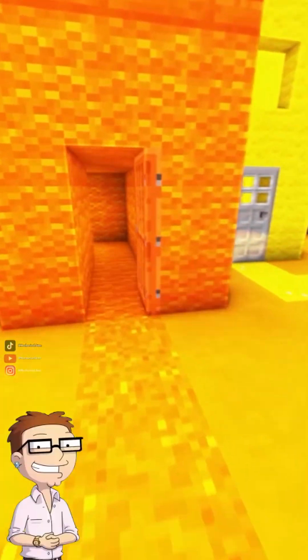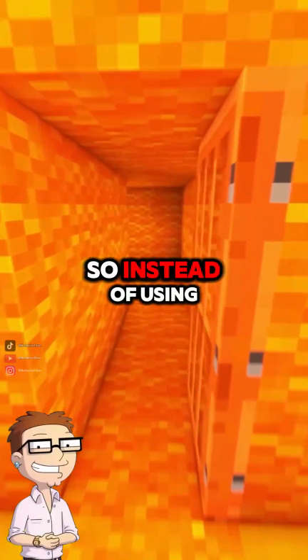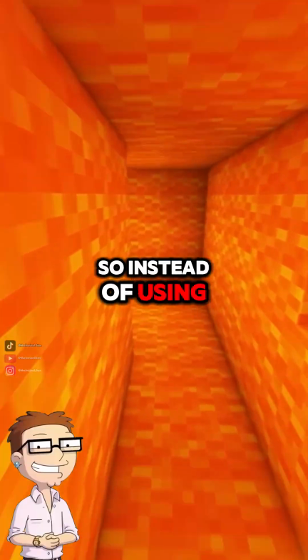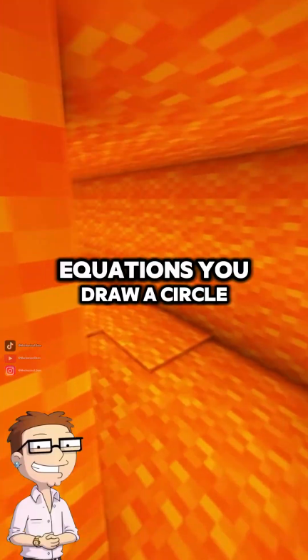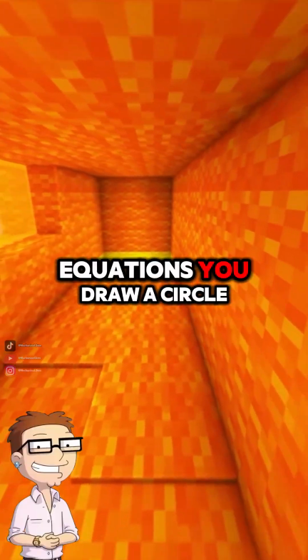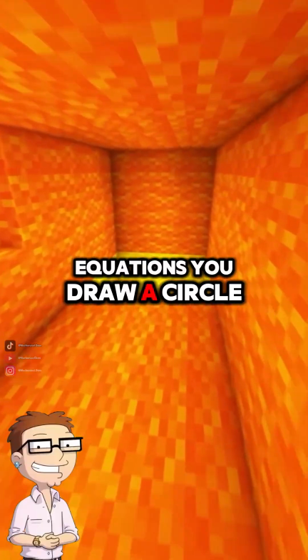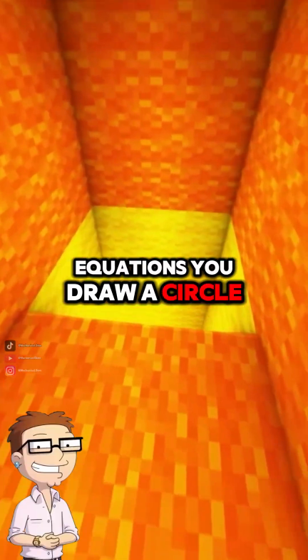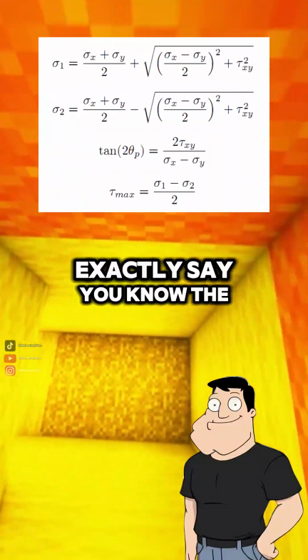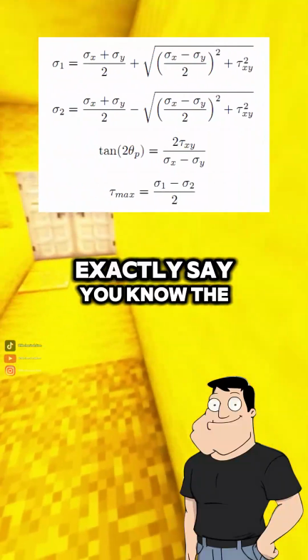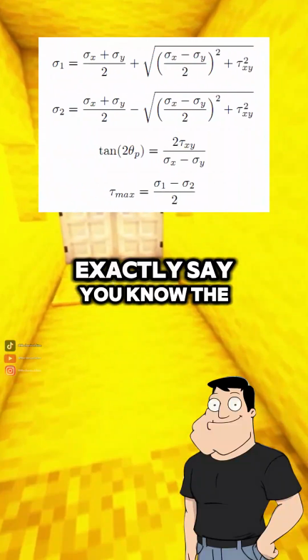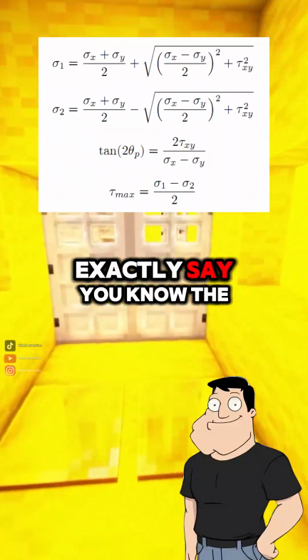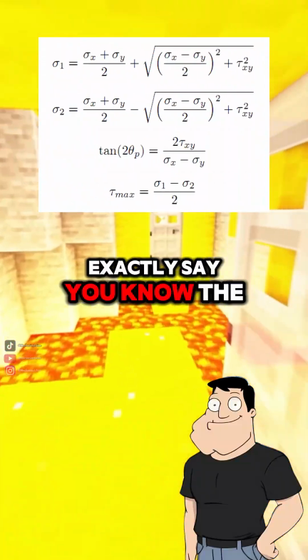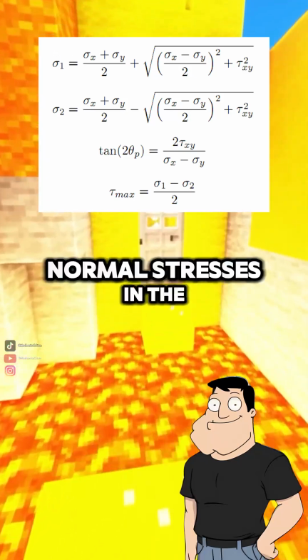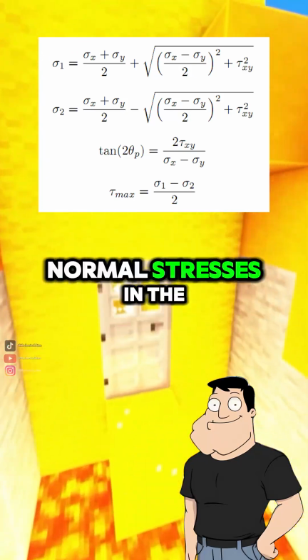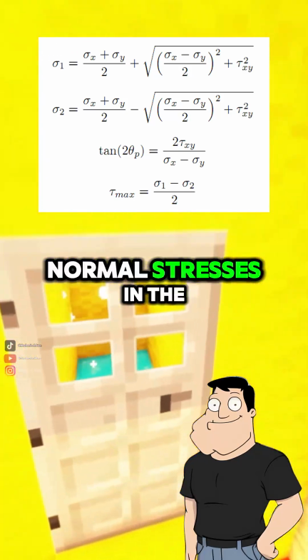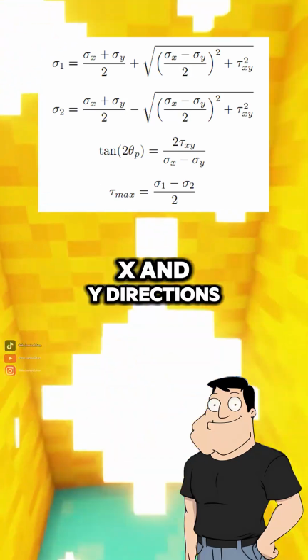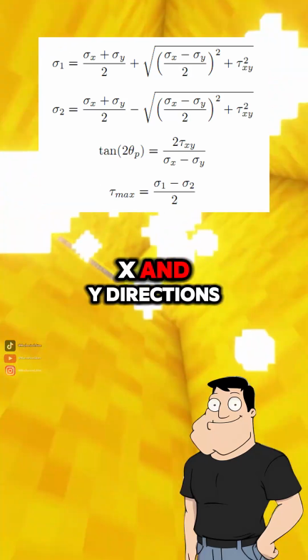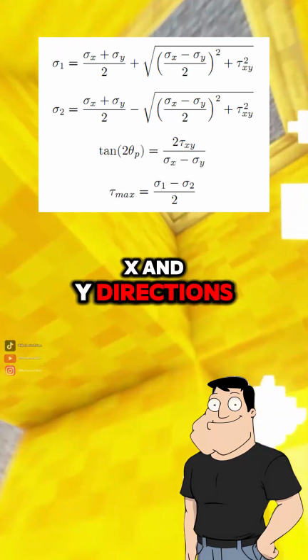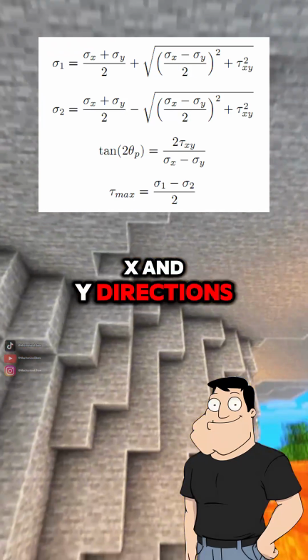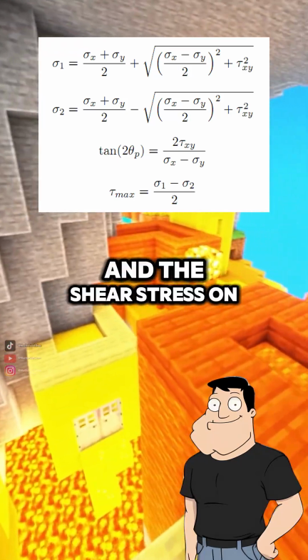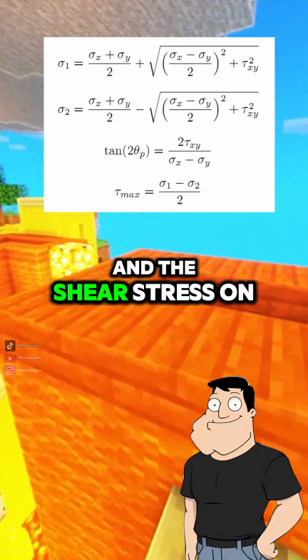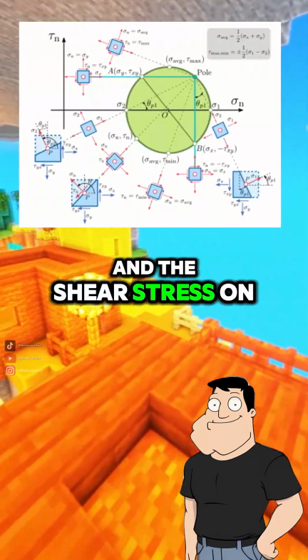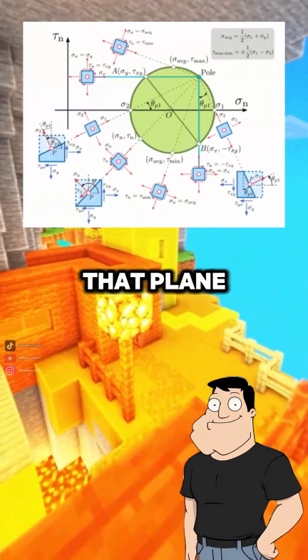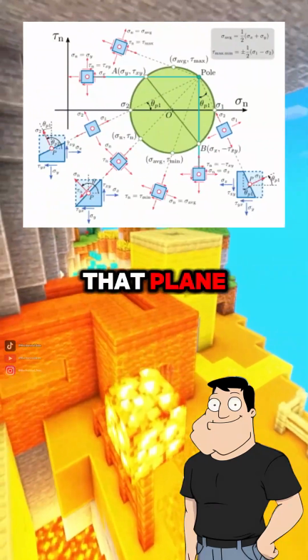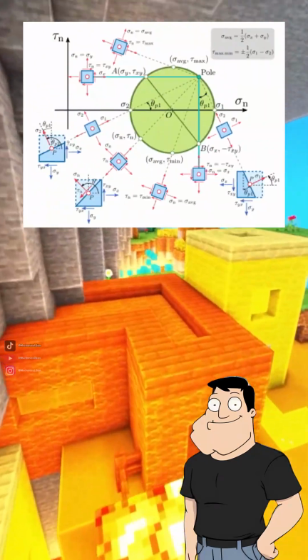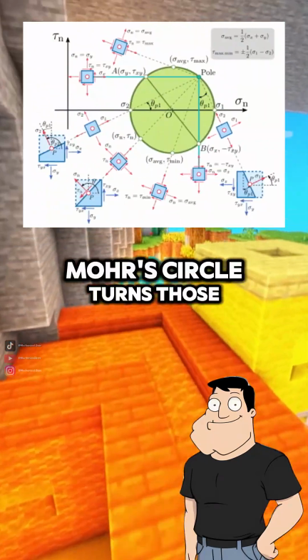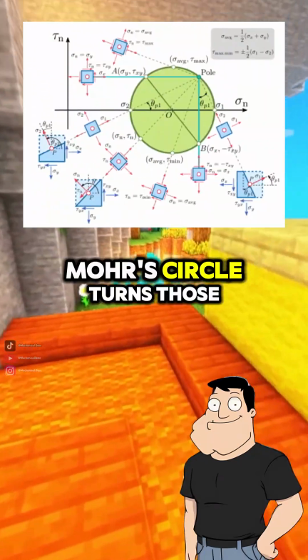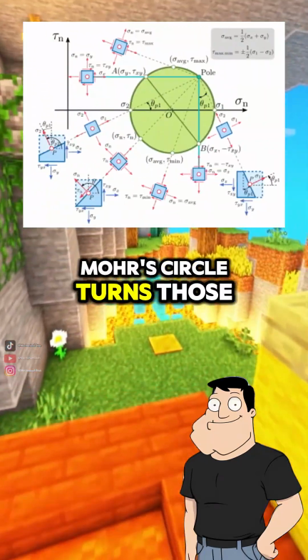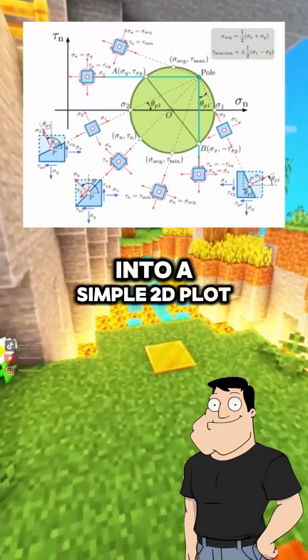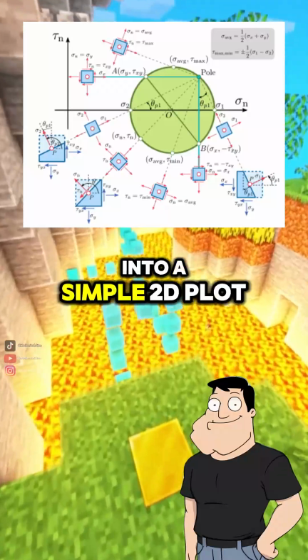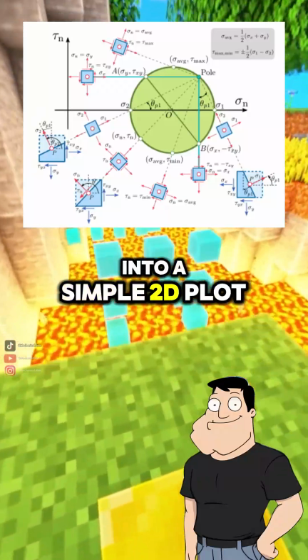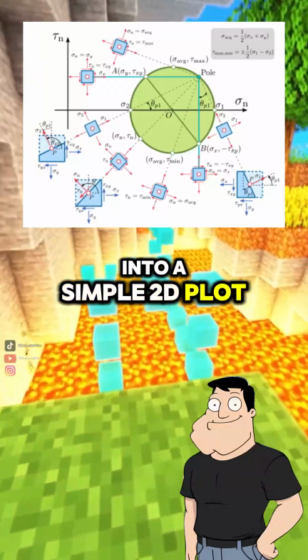So instead of using equations, you draw a circle? Exactly. Say you know the normal stresses in the x and y directions, and the shear stress on that plane — Moore's circle turns those into a simple 2D plot.